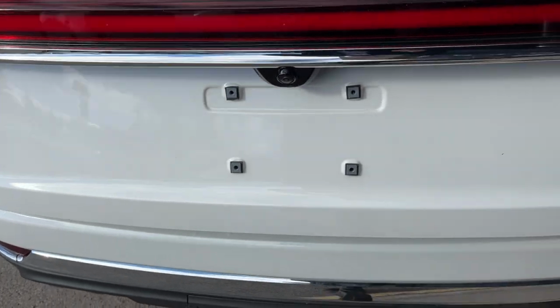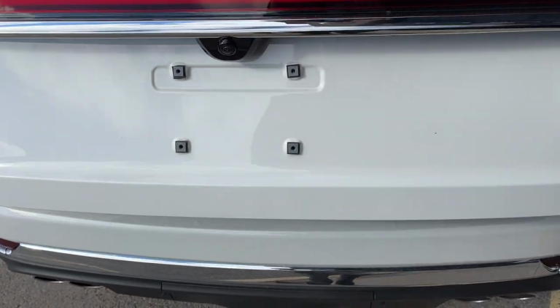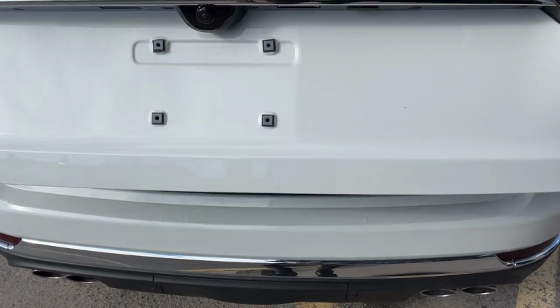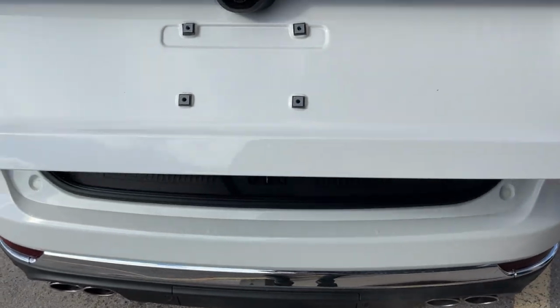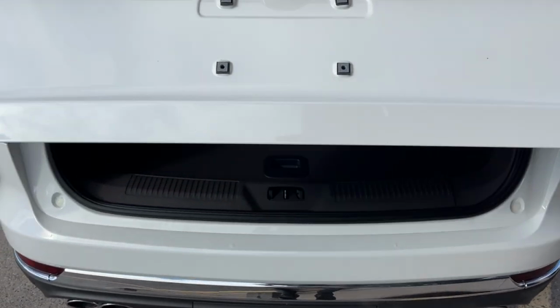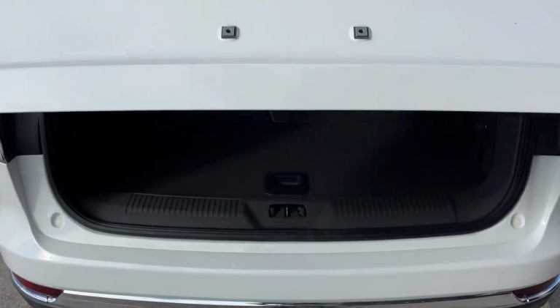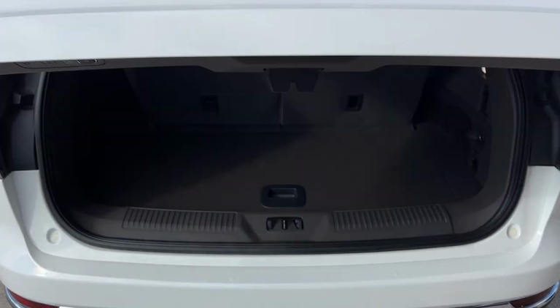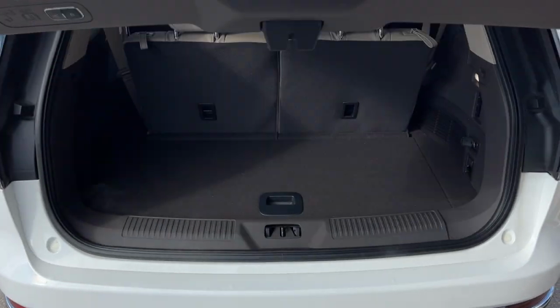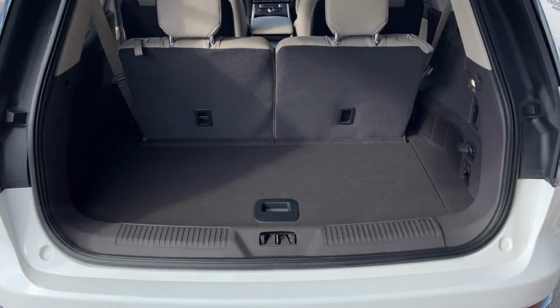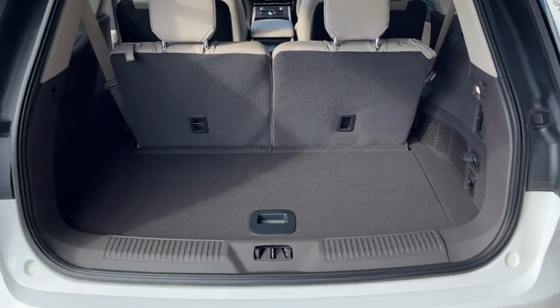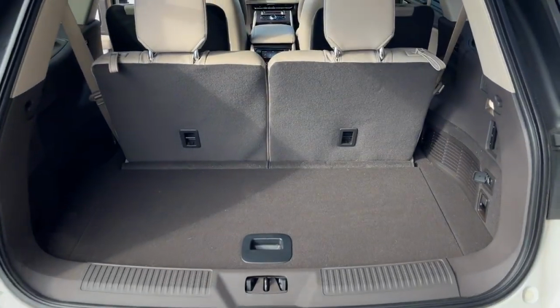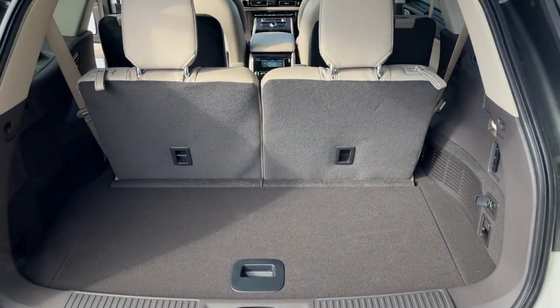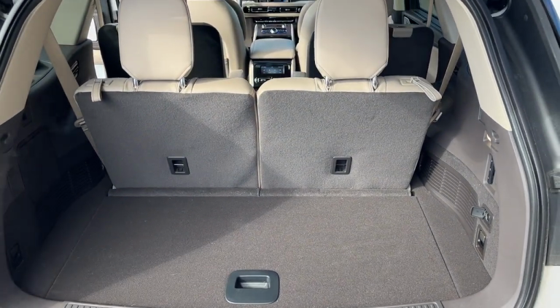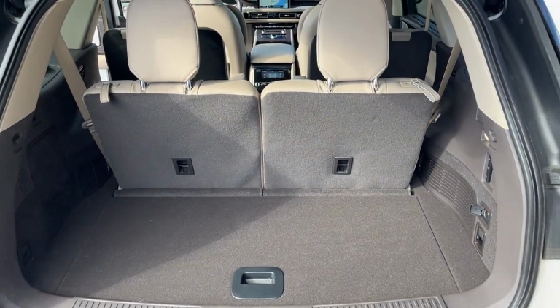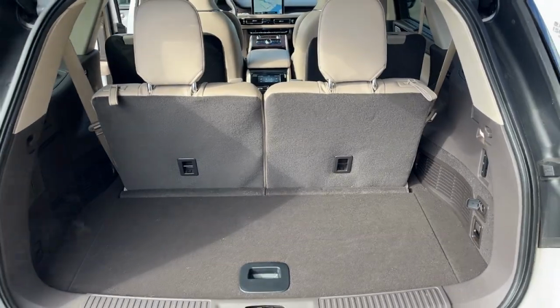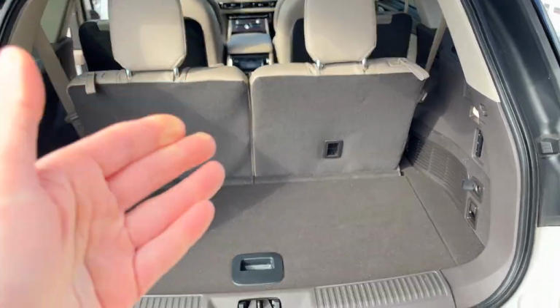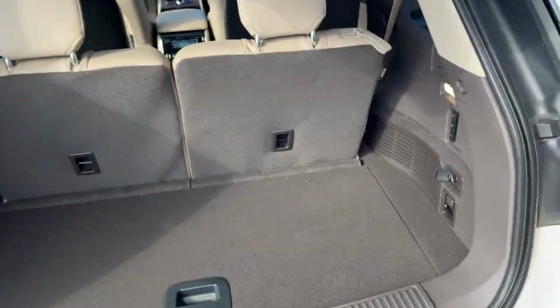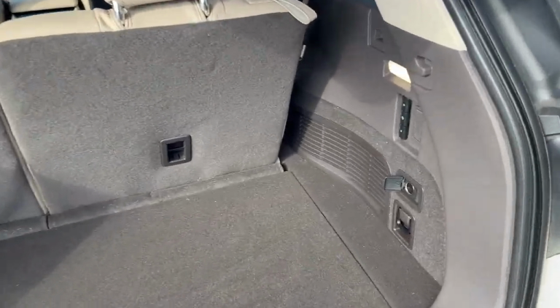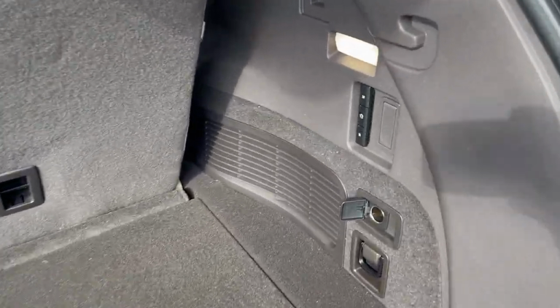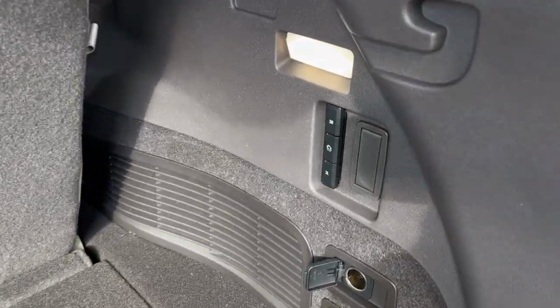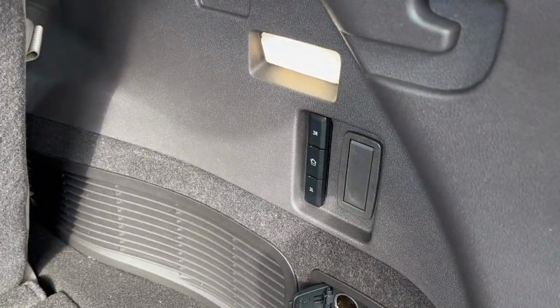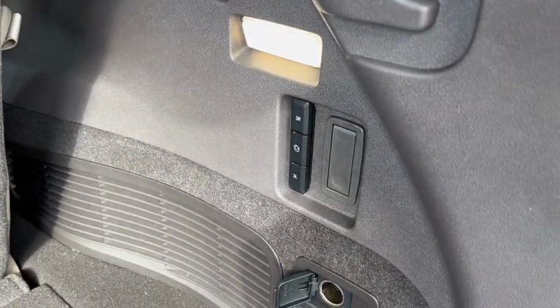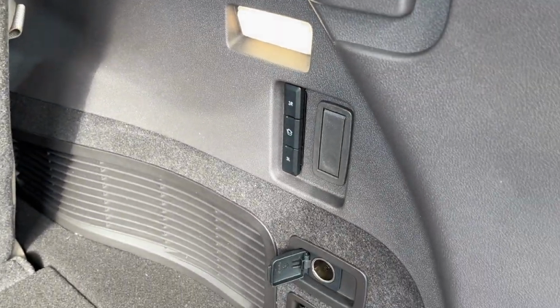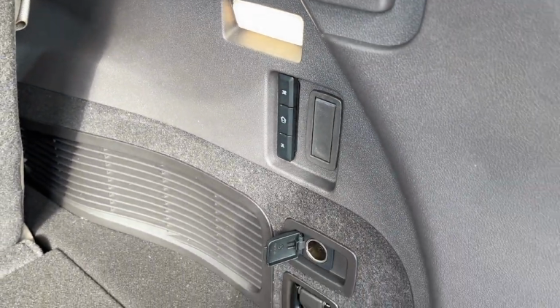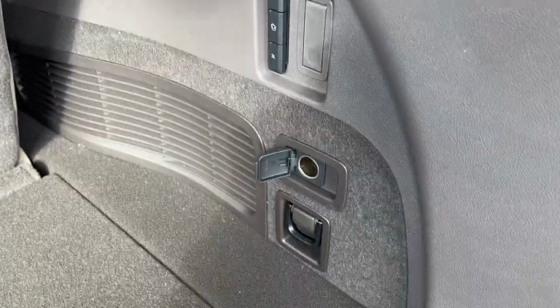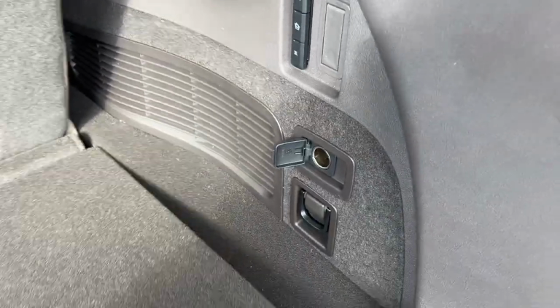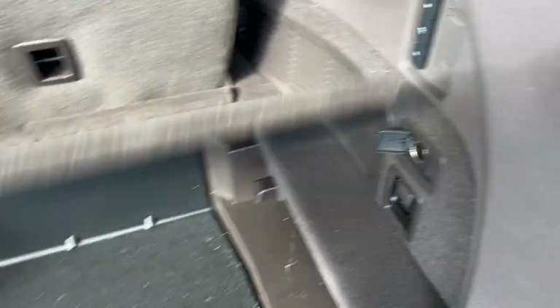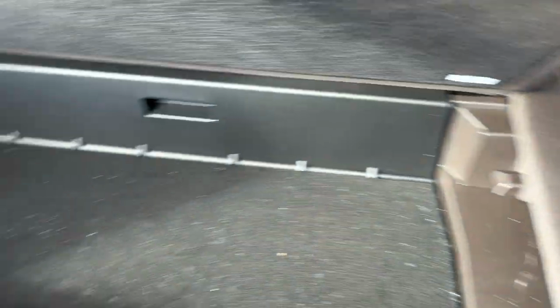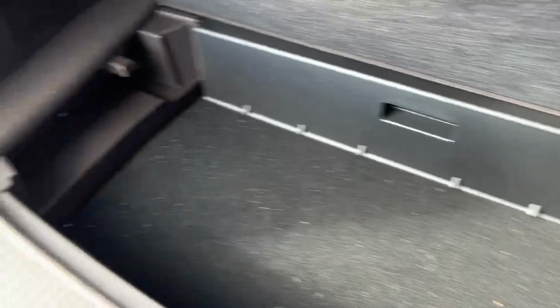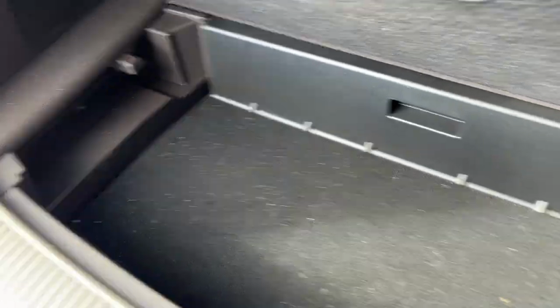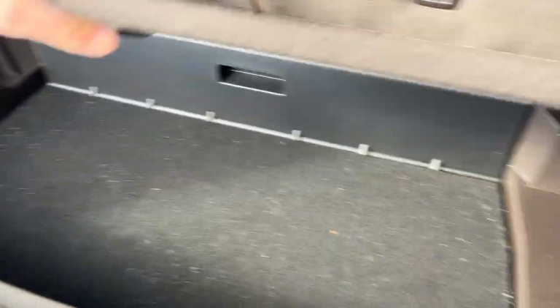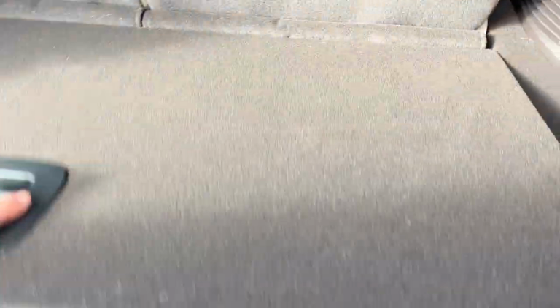It is a power tailgate — you can open and close that from the key fob or from the push of a button. Plenty of space back here, and those rear seats do fold down and raise with just the push of a button. You do have a 12-volt power outlet back here and plenty of storage underneath.